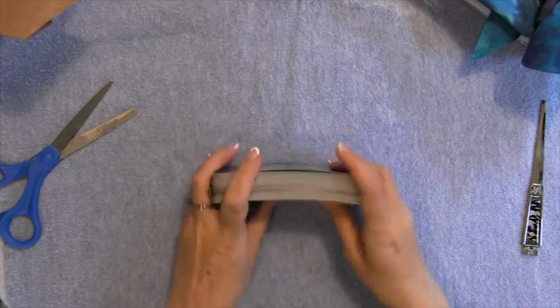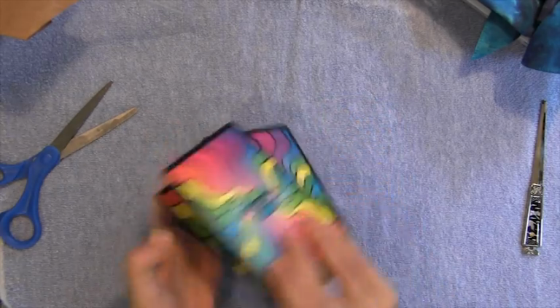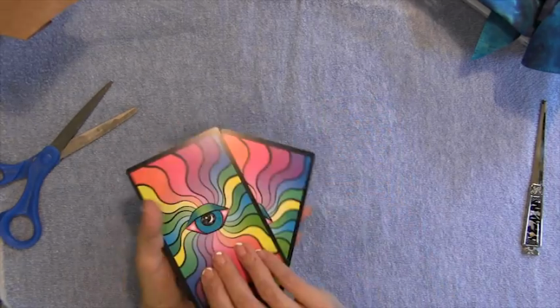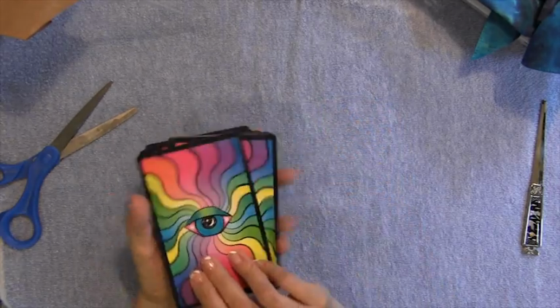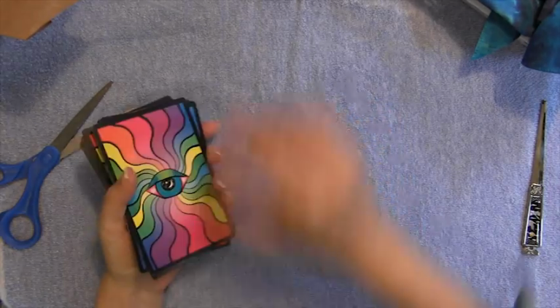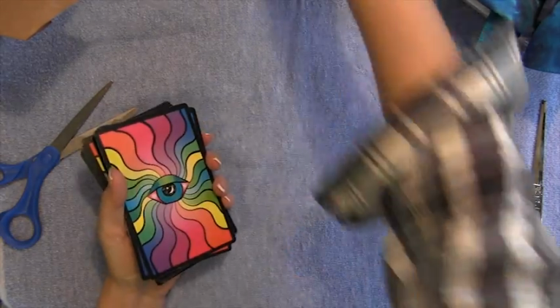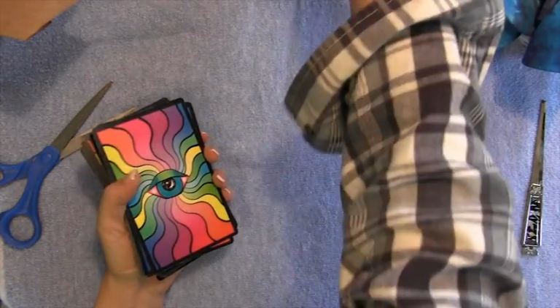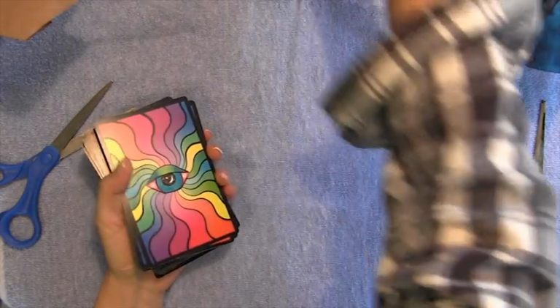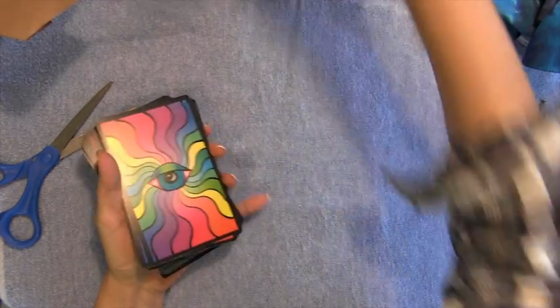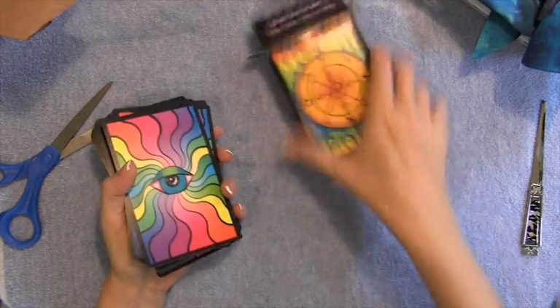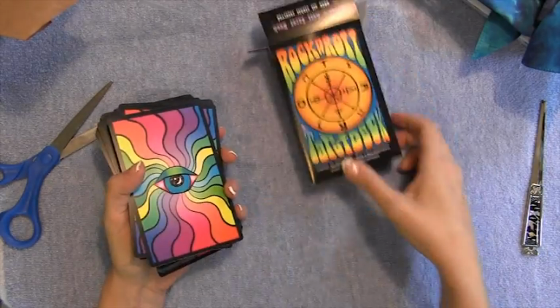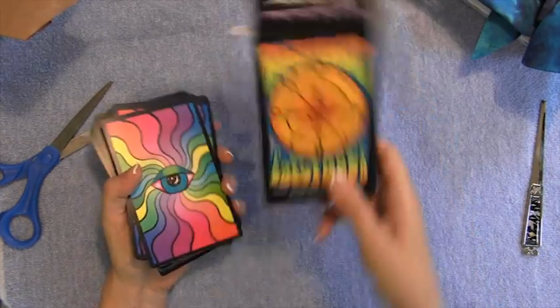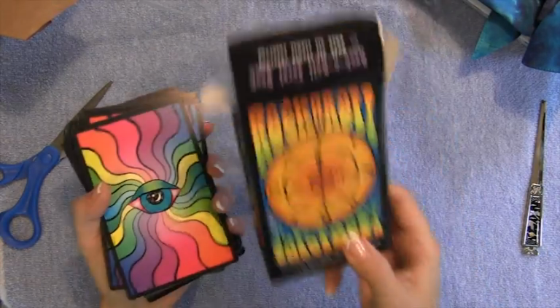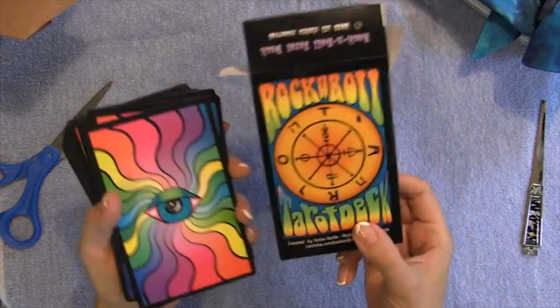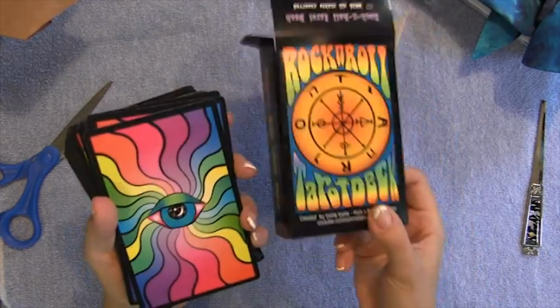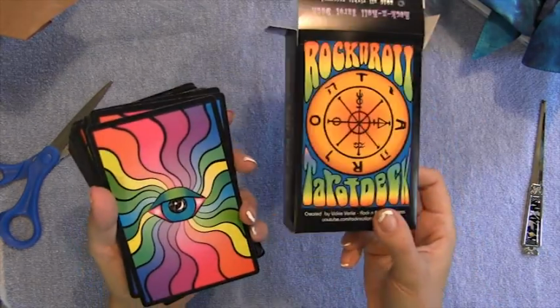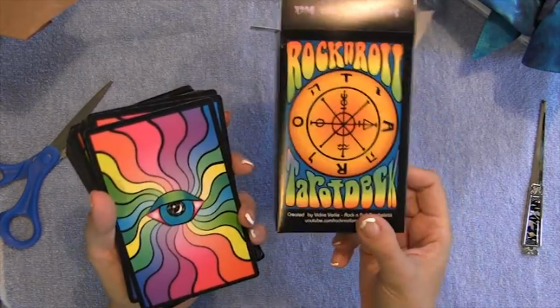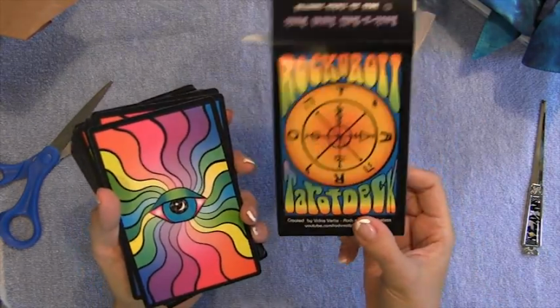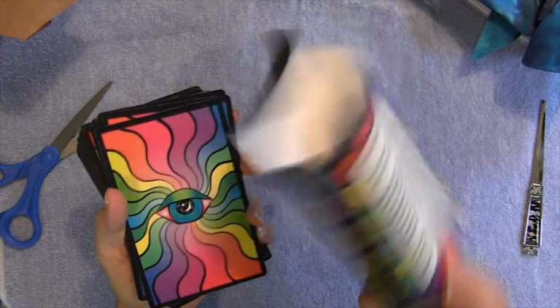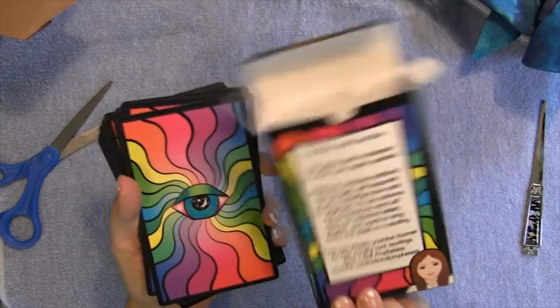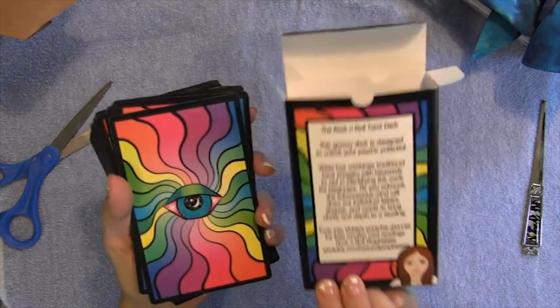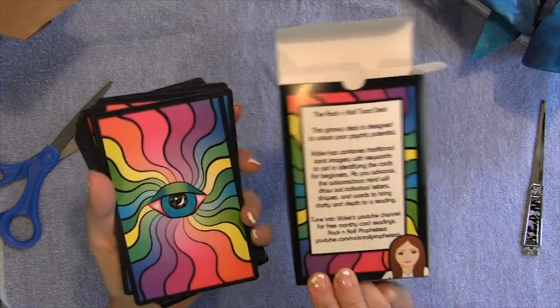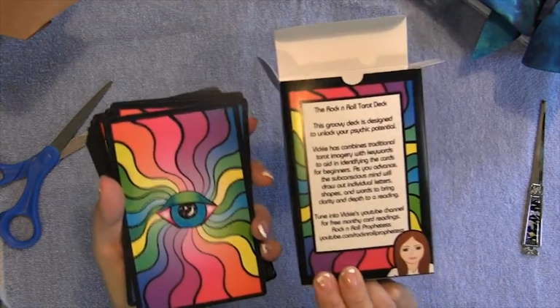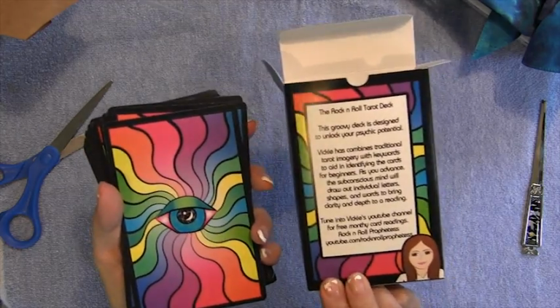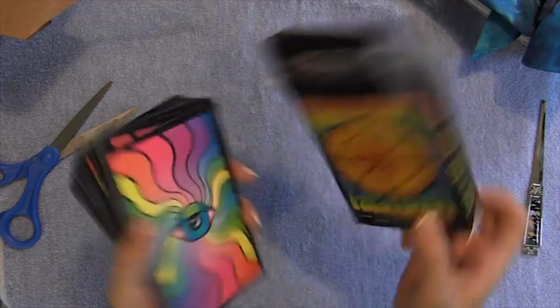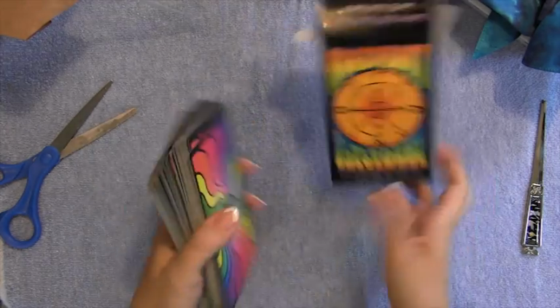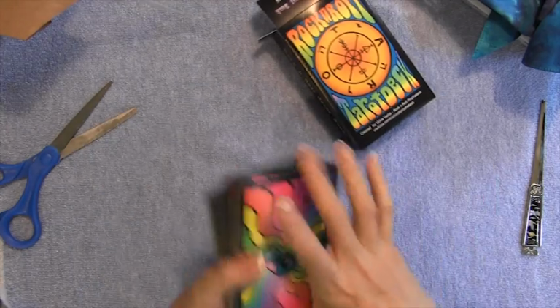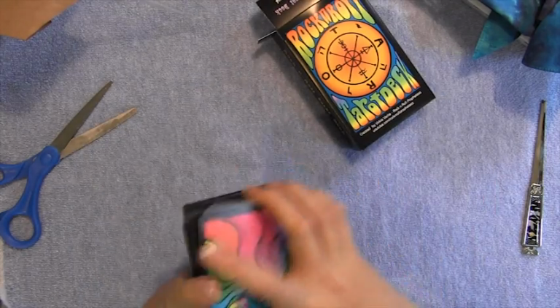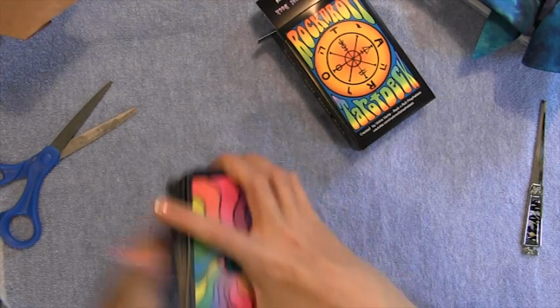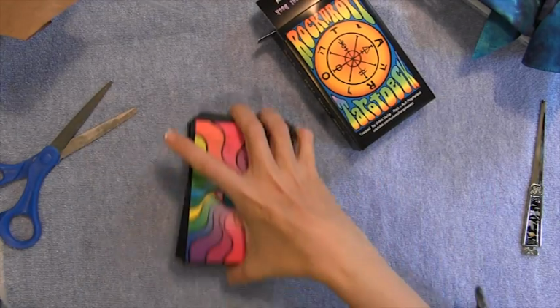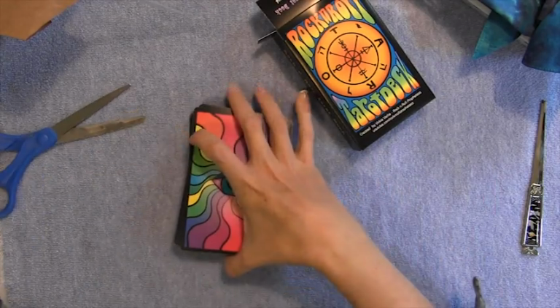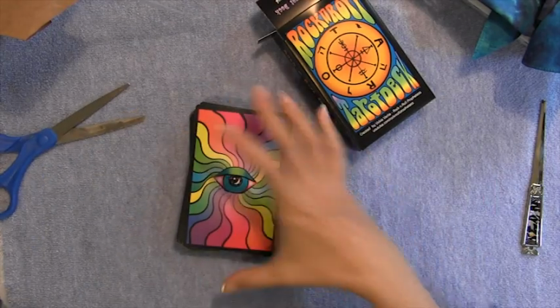But here they are — it's here. The Rock and Roll Tarot deck. Woo-hoo! Okay everybody, I'll talk to you soon. Bye.